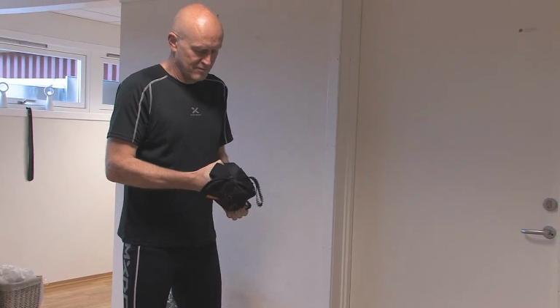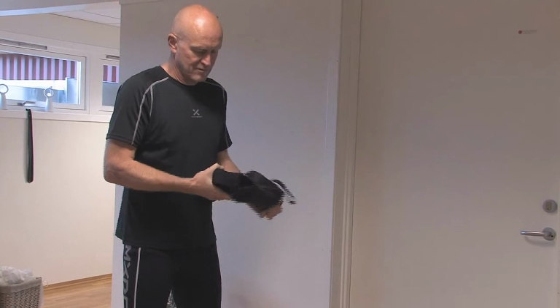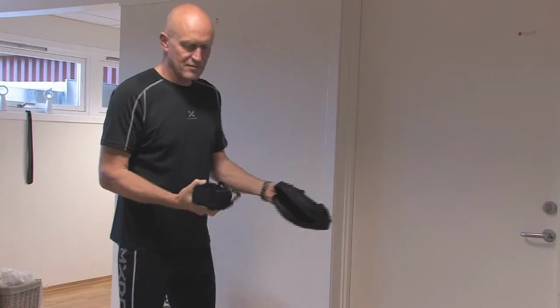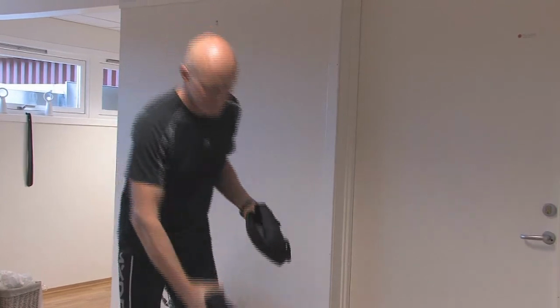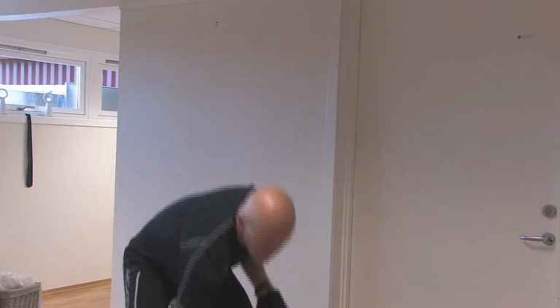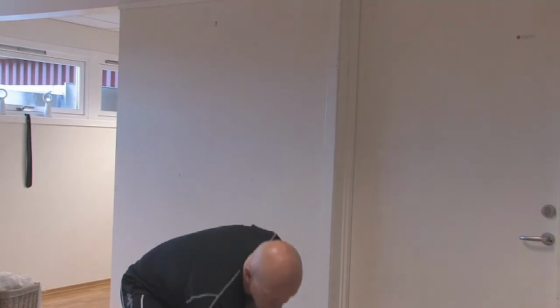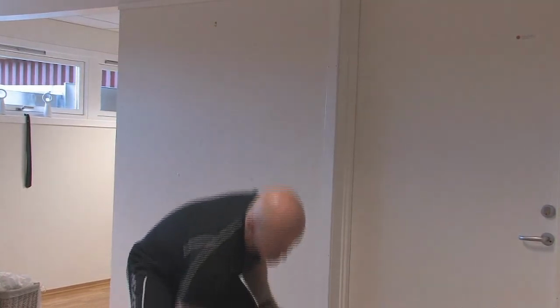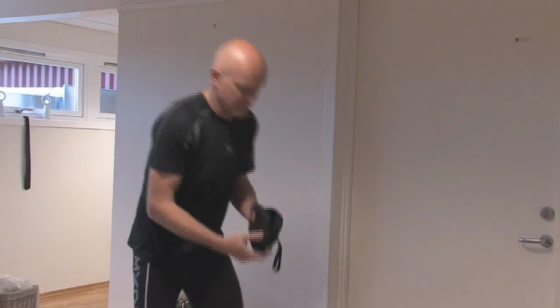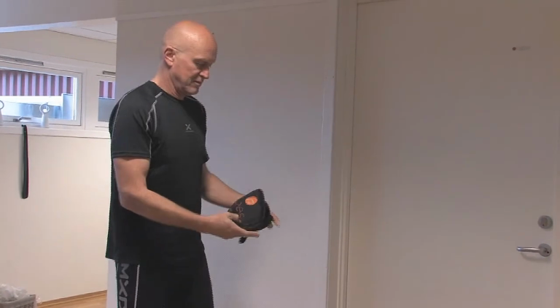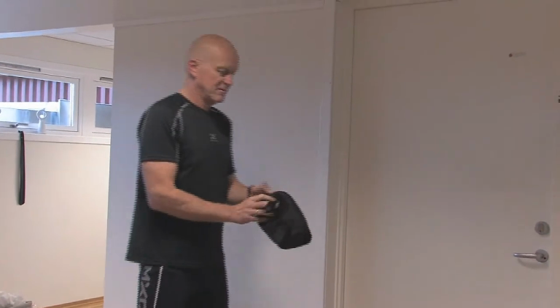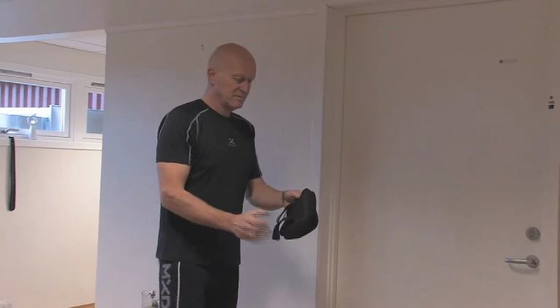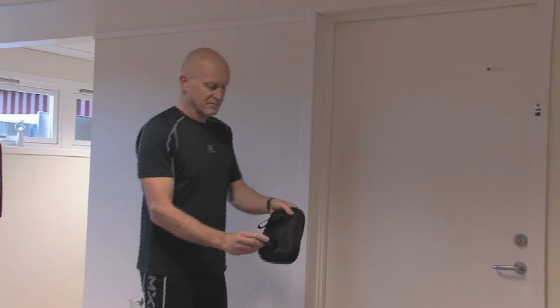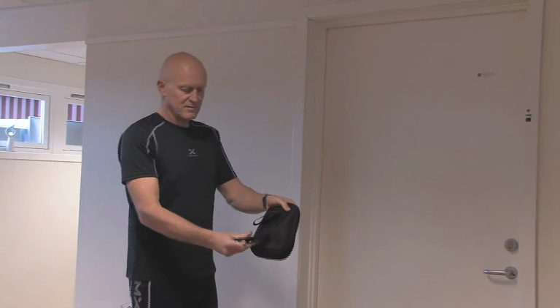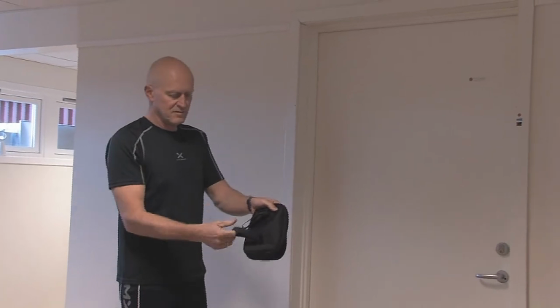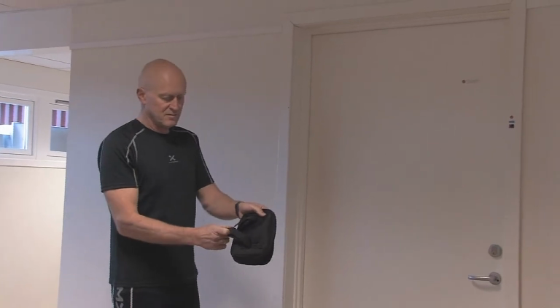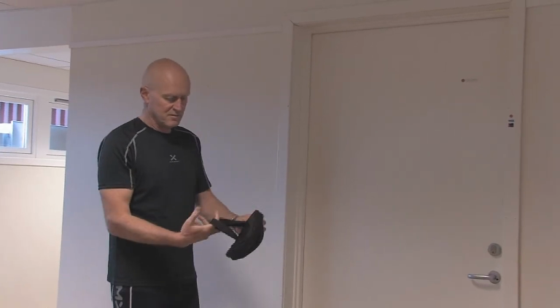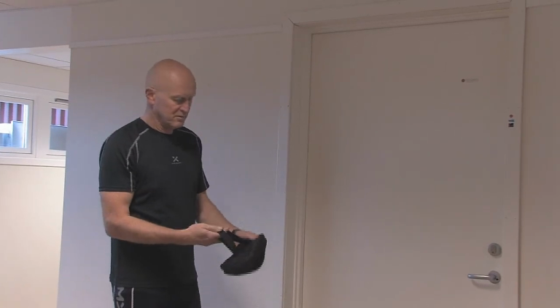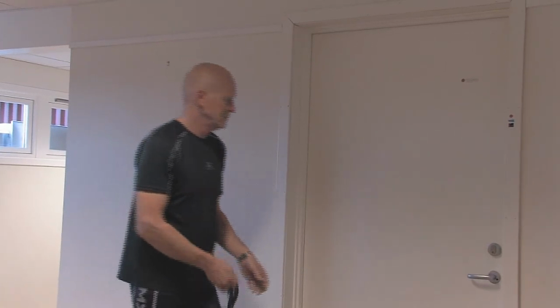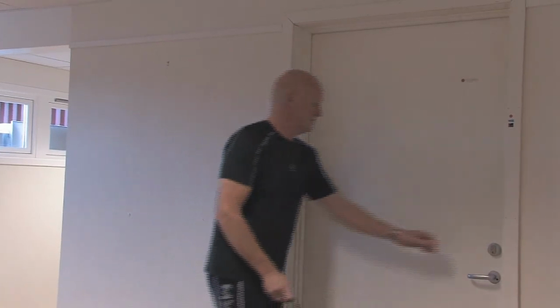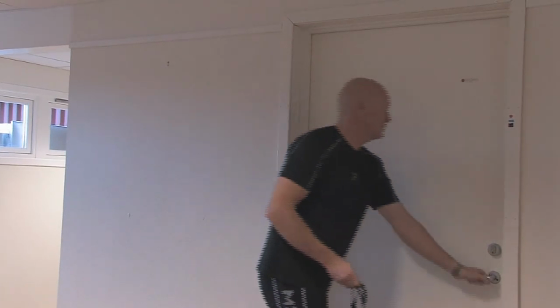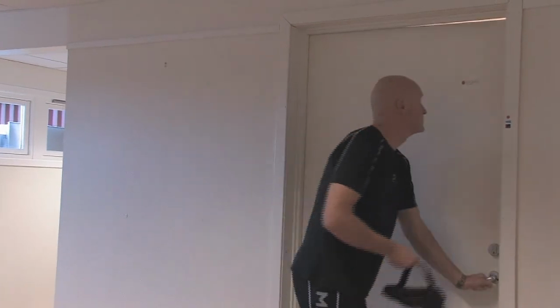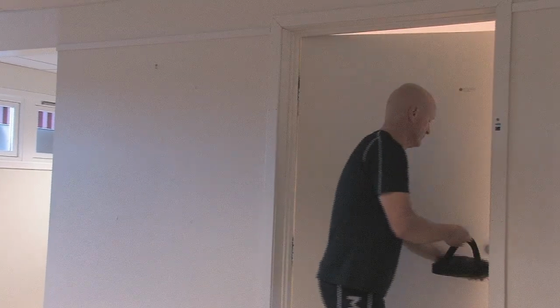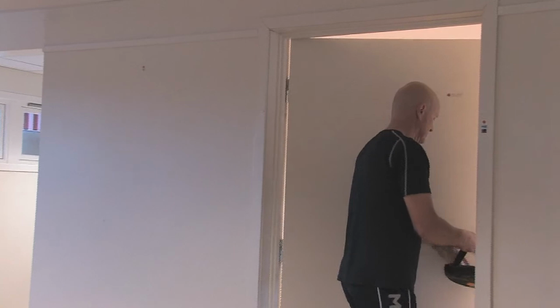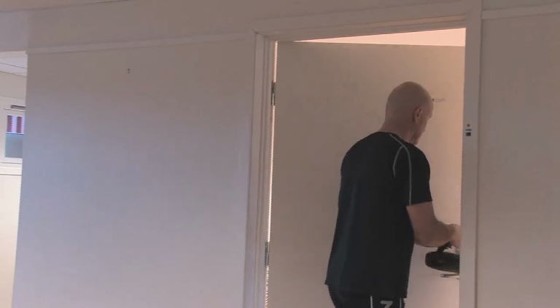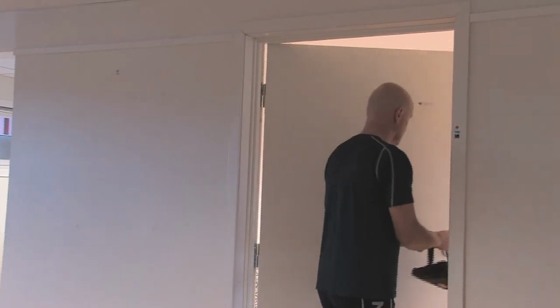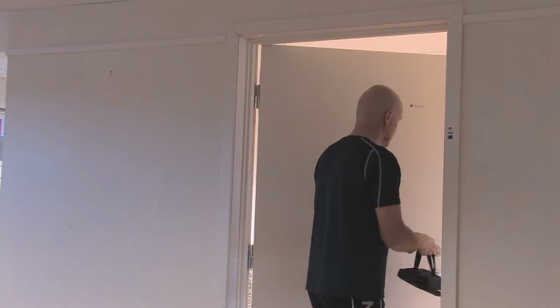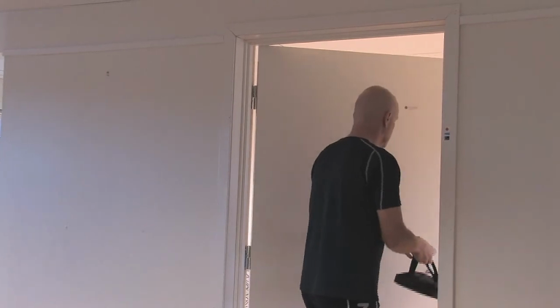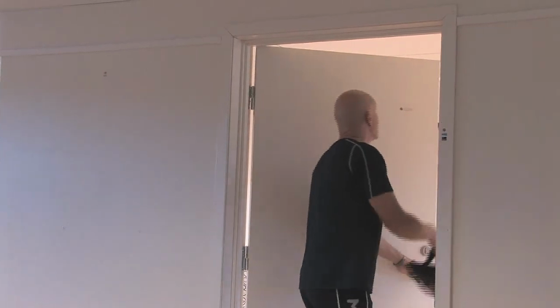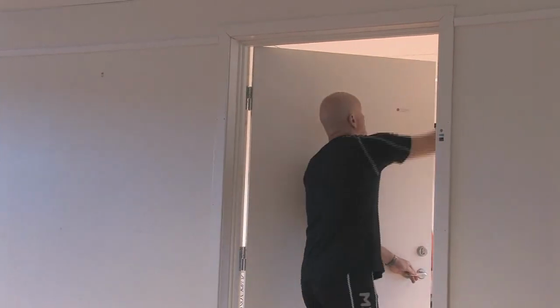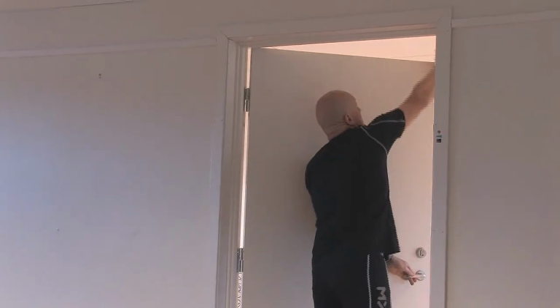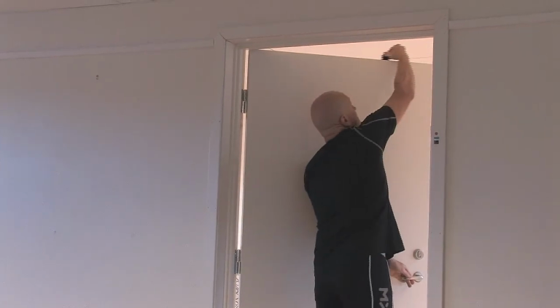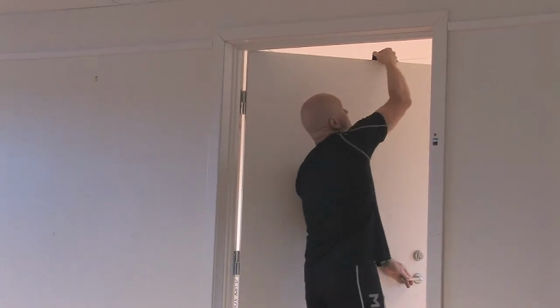This enables you to use the sling in a closed door. Open the door, hold your fingers in the loops, take the bag over the door with the loops on your side of the door, and hang up the slings in the loops after closing the door.